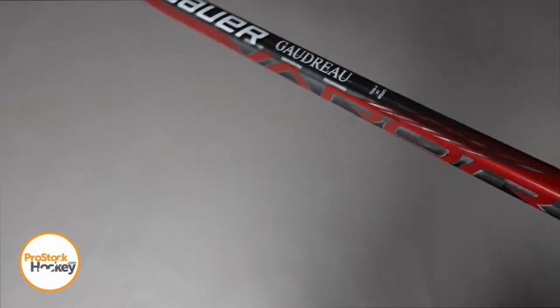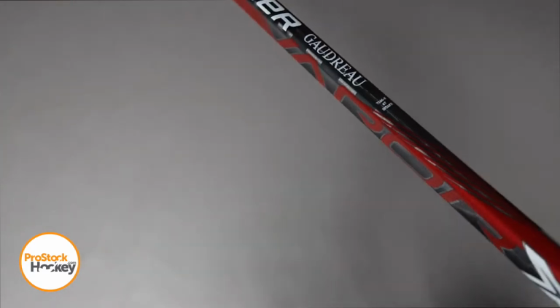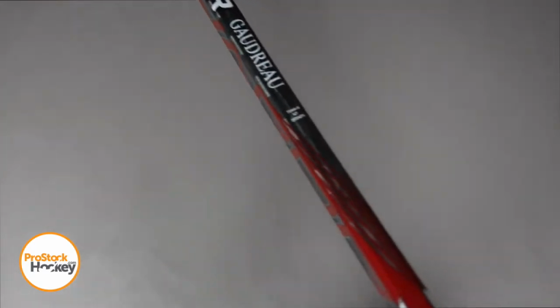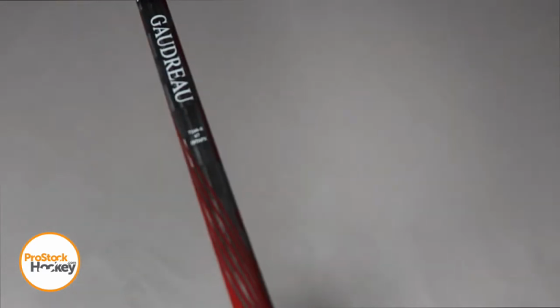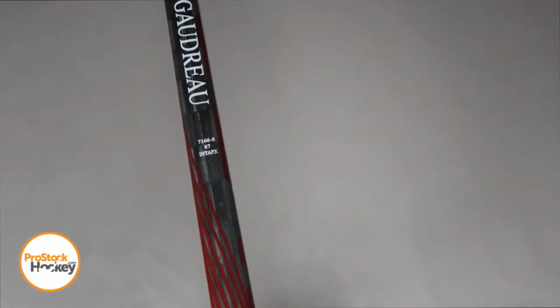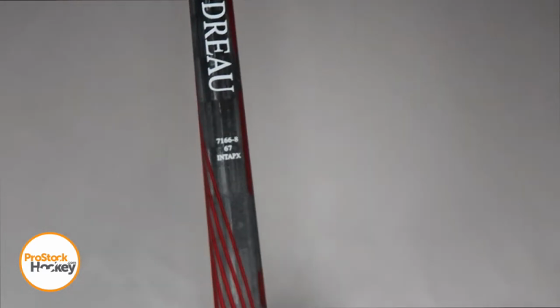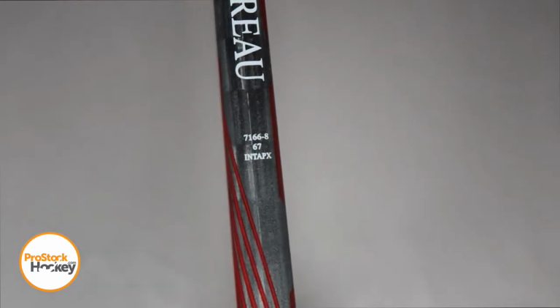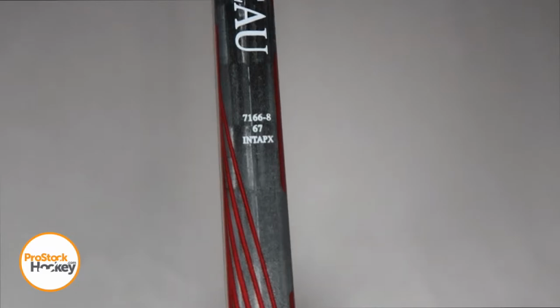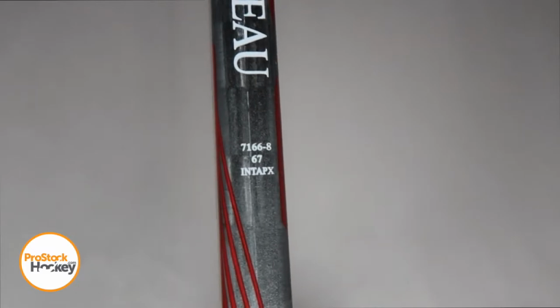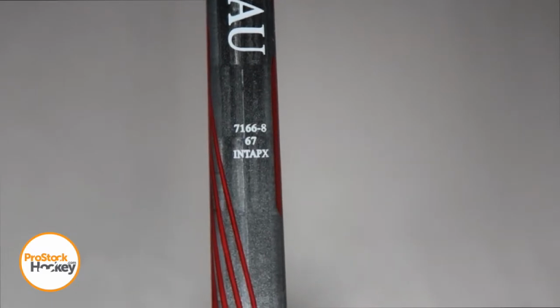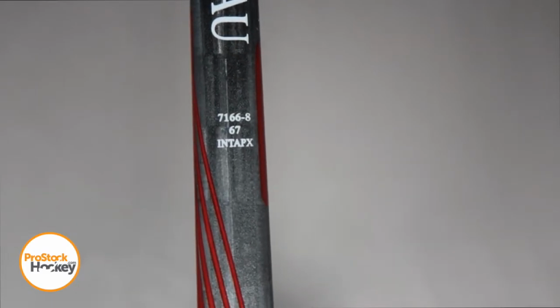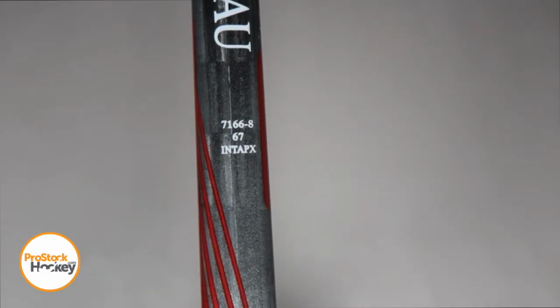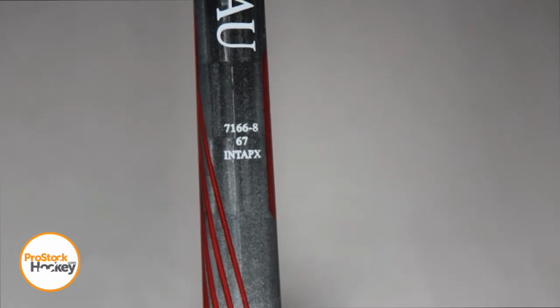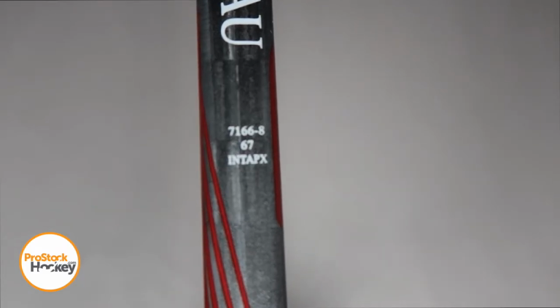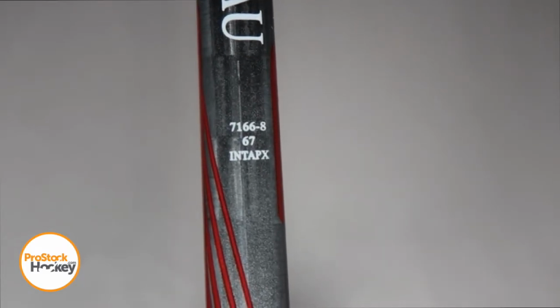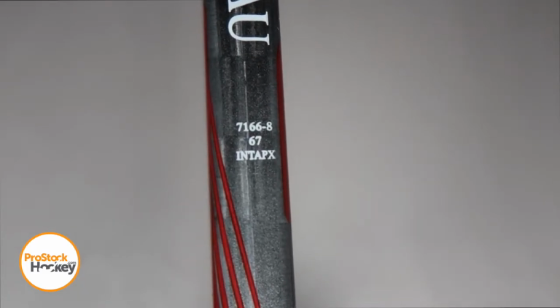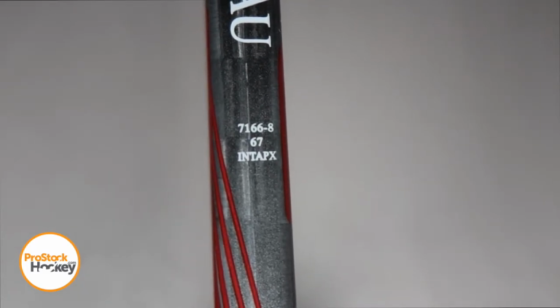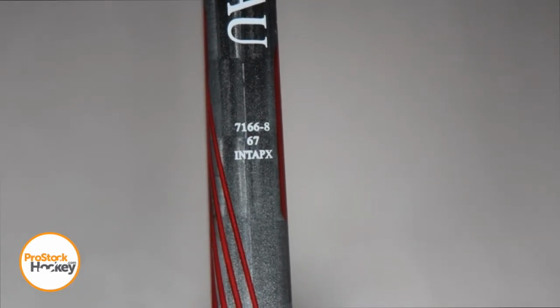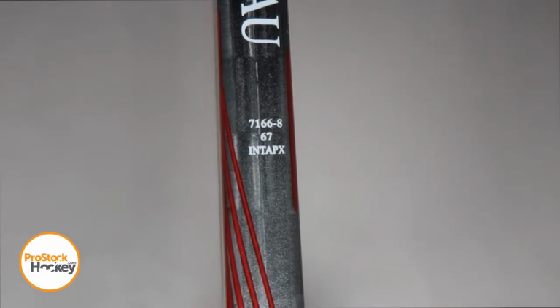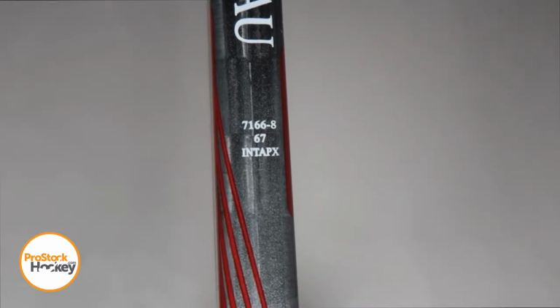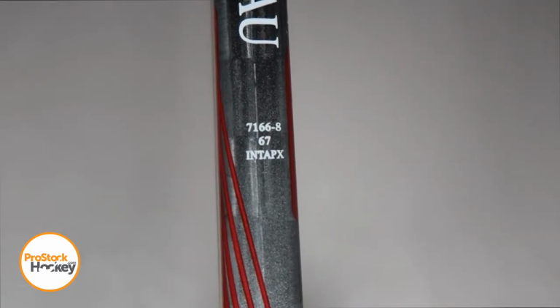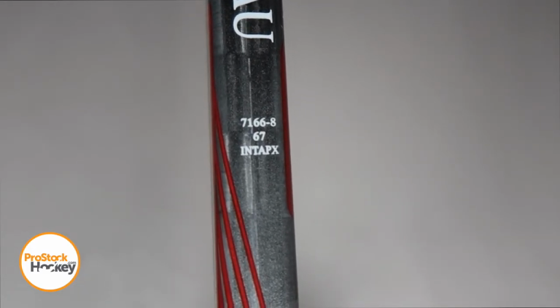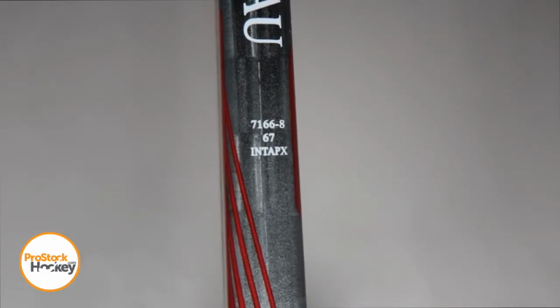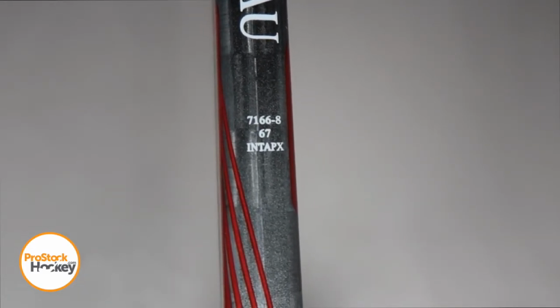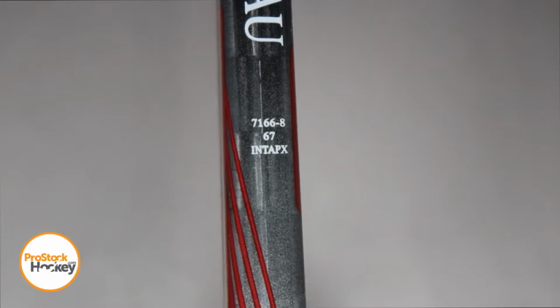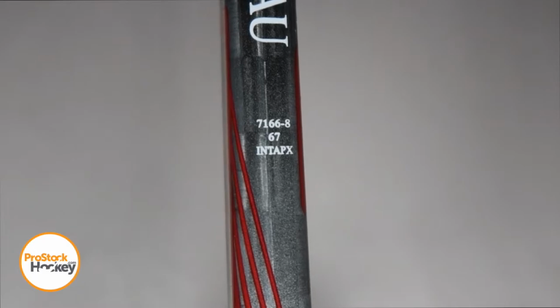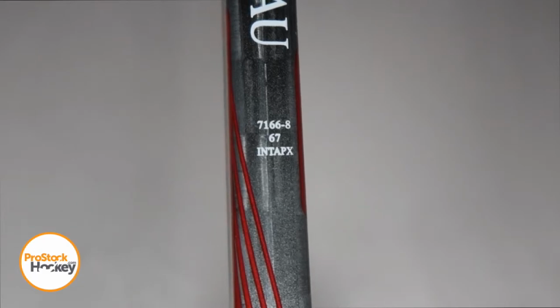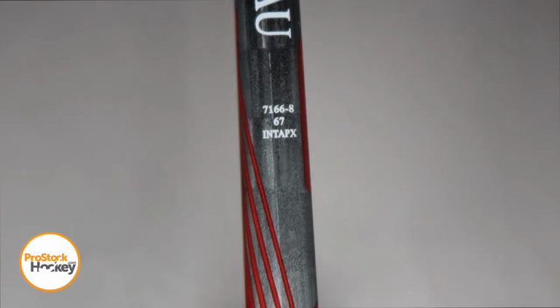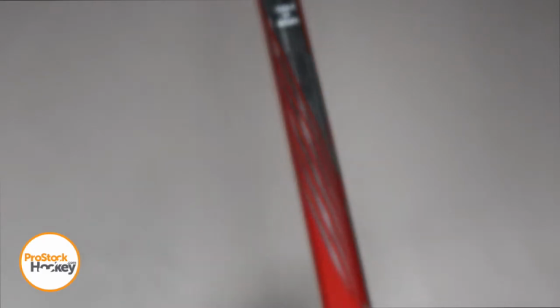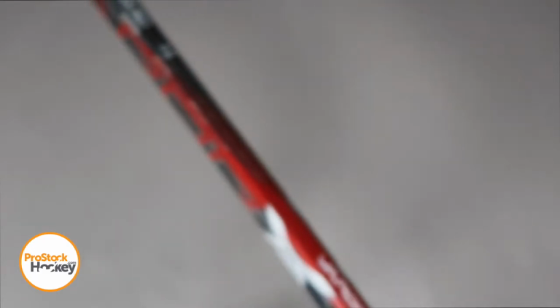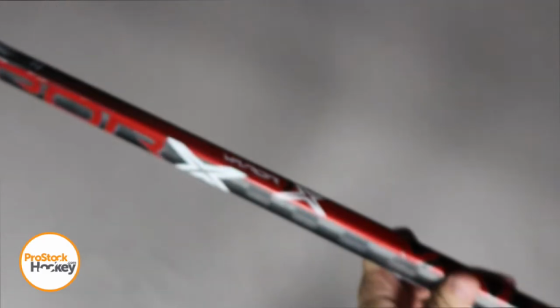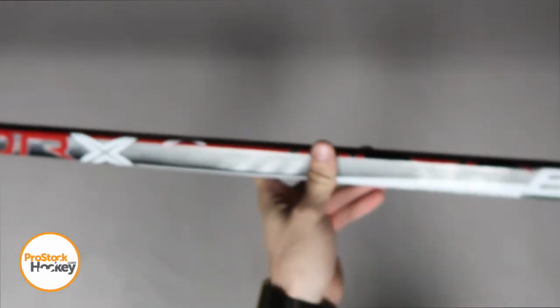Now if we take a look at this stick code, the first row will tell us a unique player ID, 67 tells us the flex, and INT APX tells us that this is an intermediate level shaft of an APX stick.